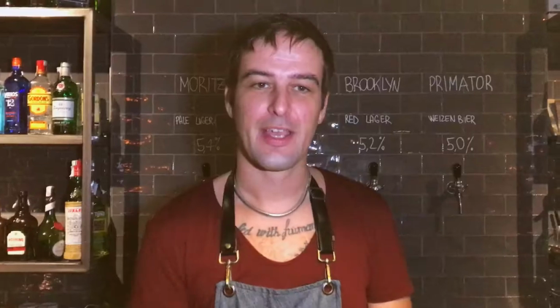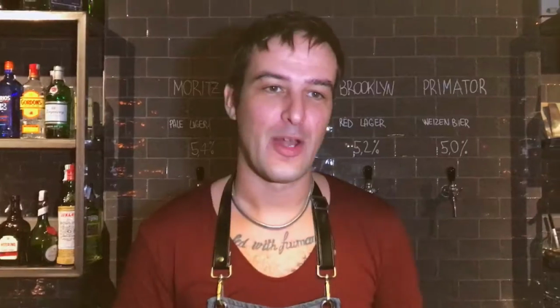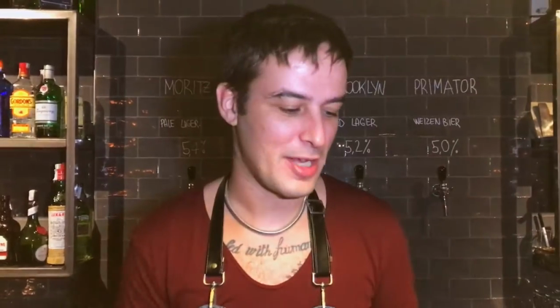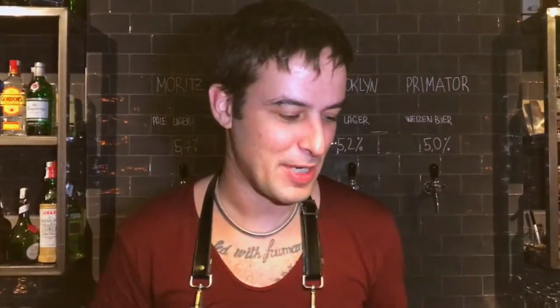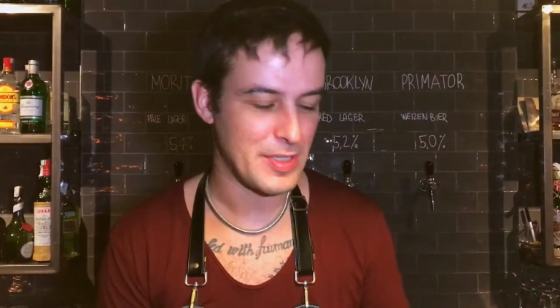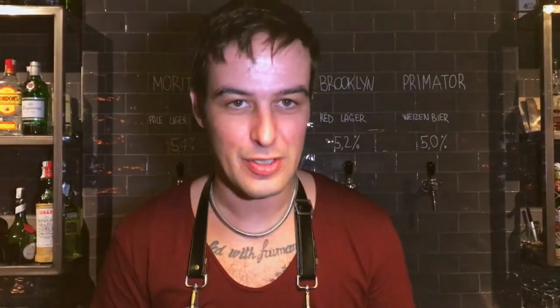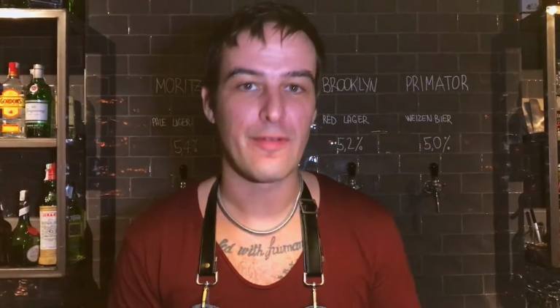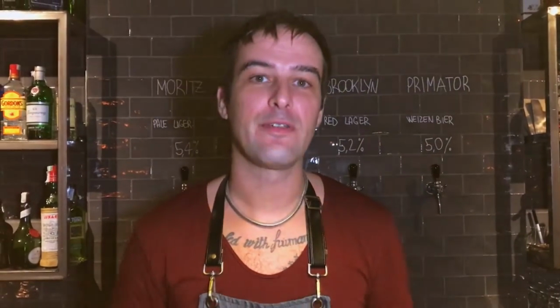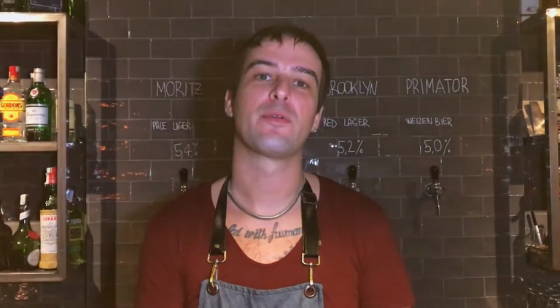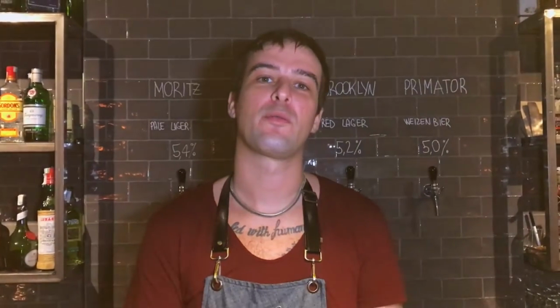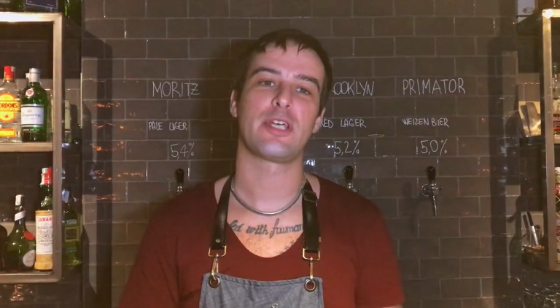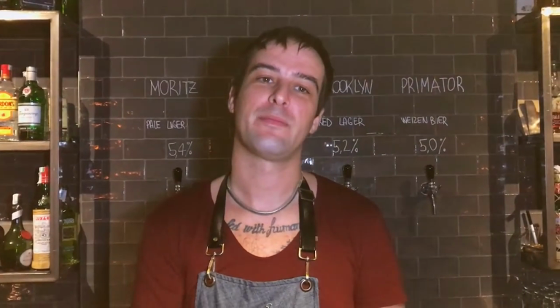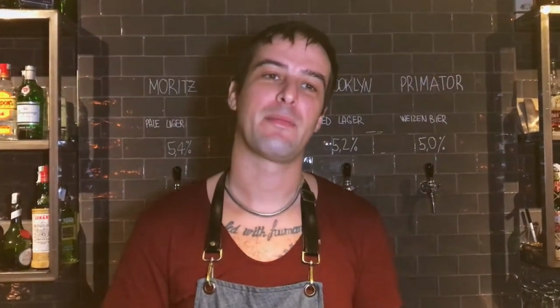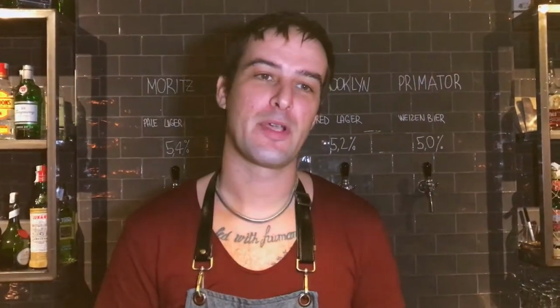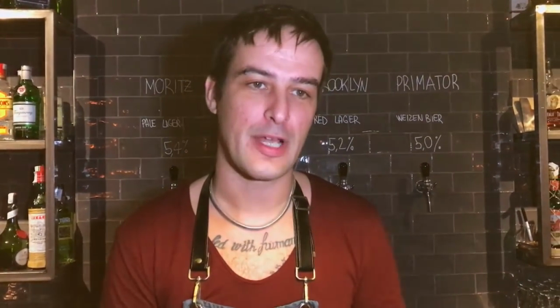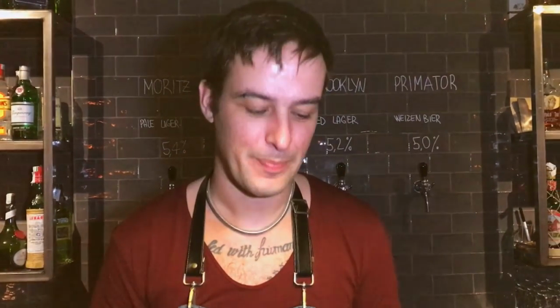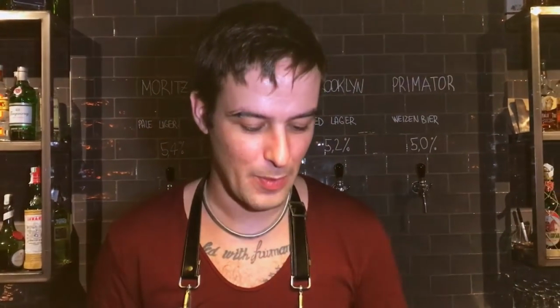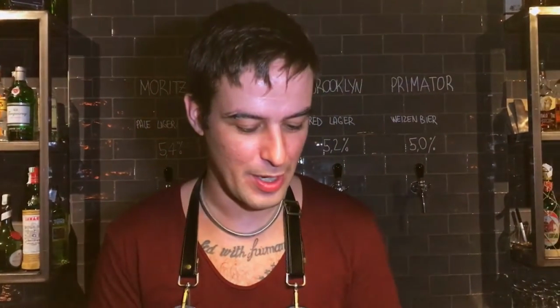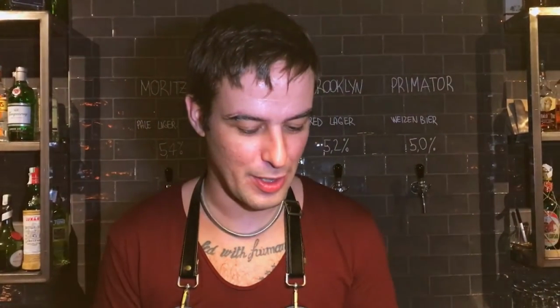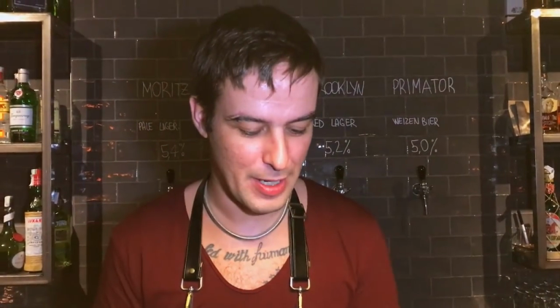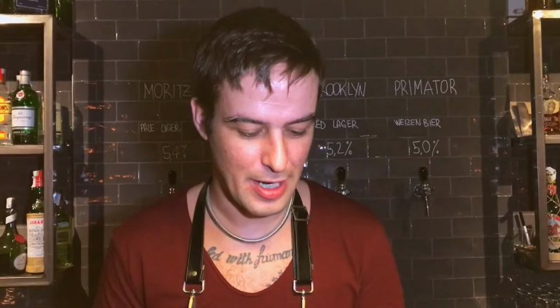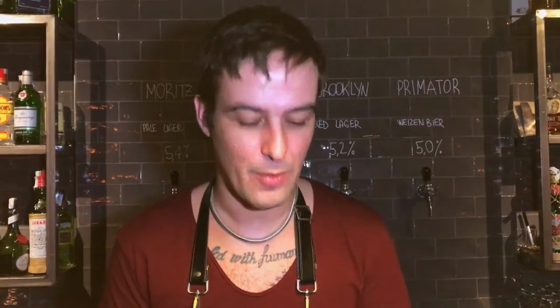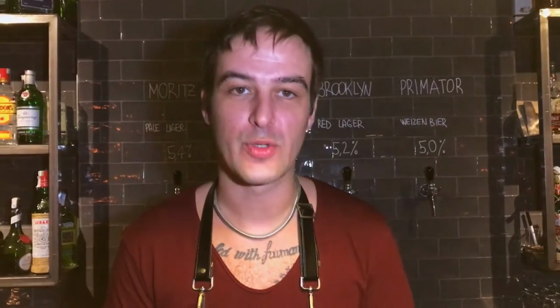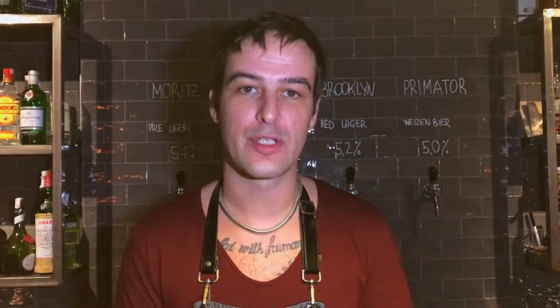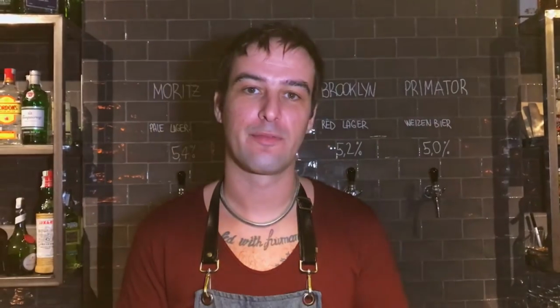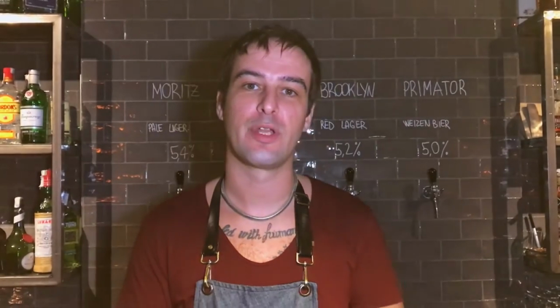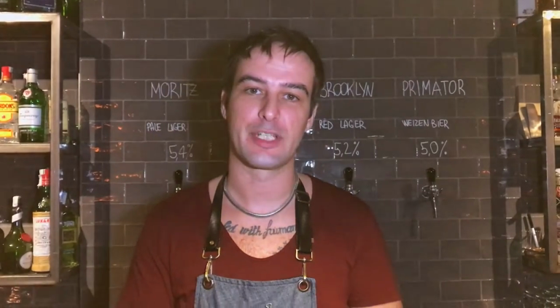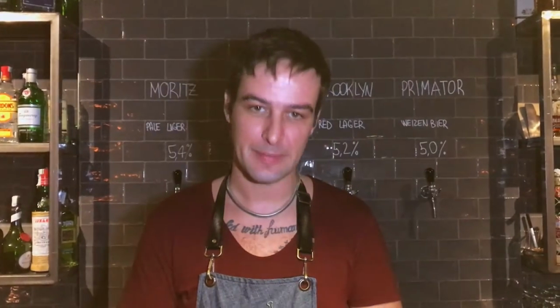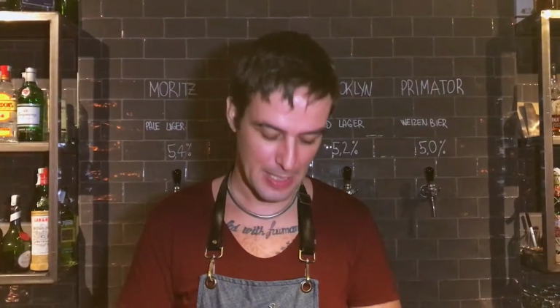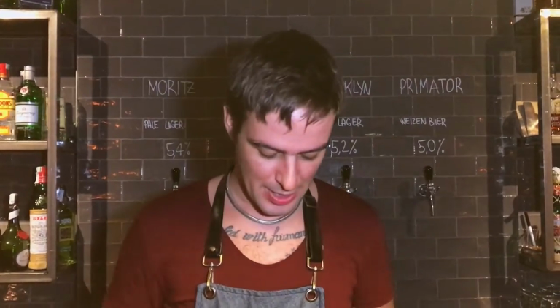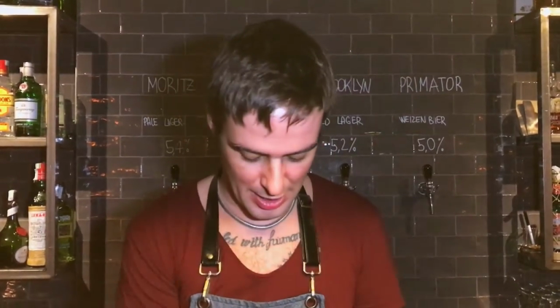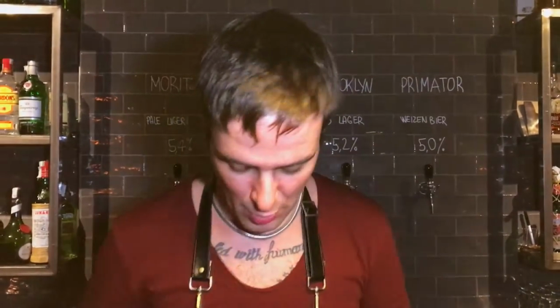Hello guys, my name is Sergio Toffoli from Purovota, Palma de Mallorca, and we are going to make our twist of boulevardier. Let's go!